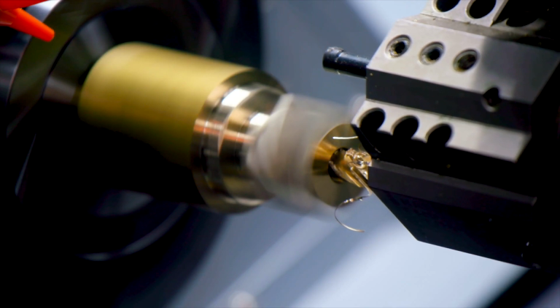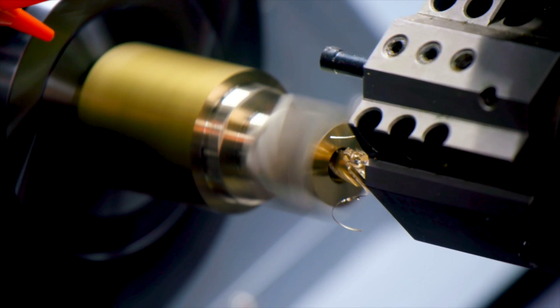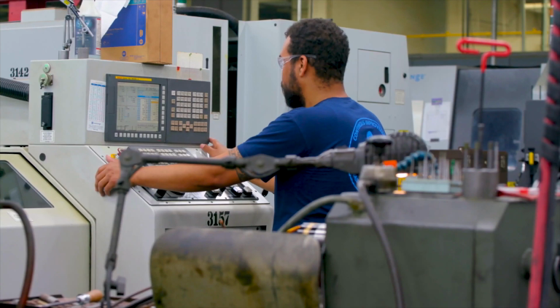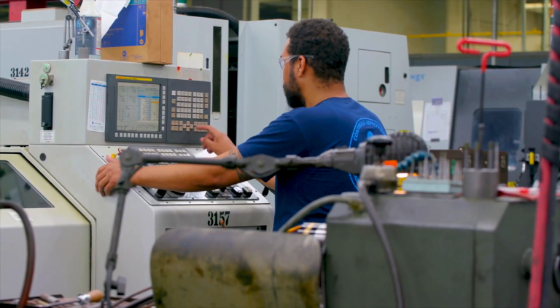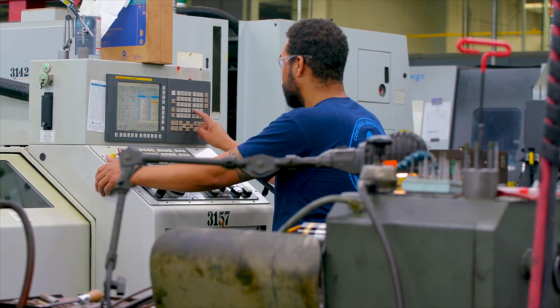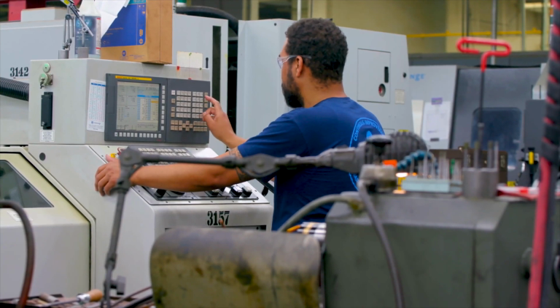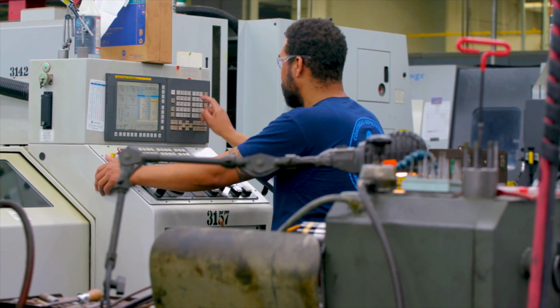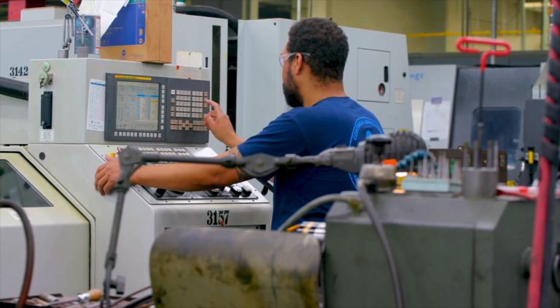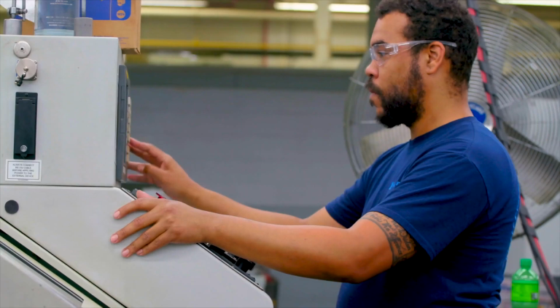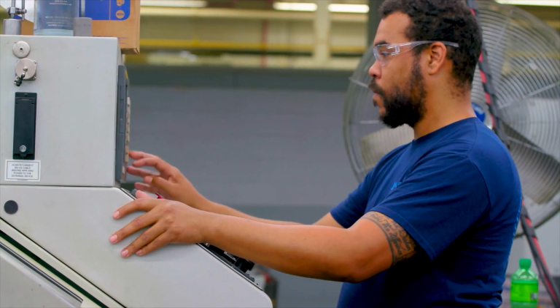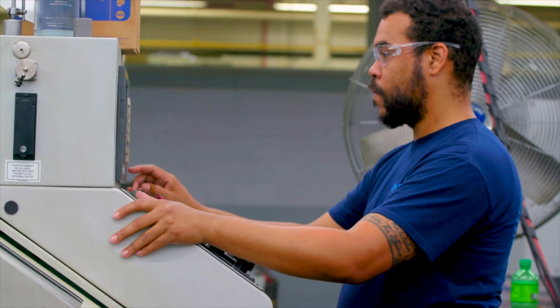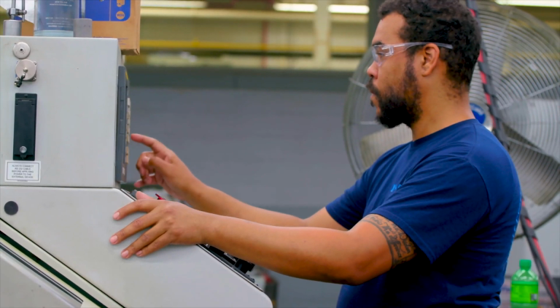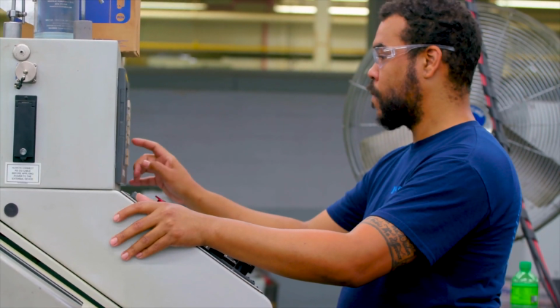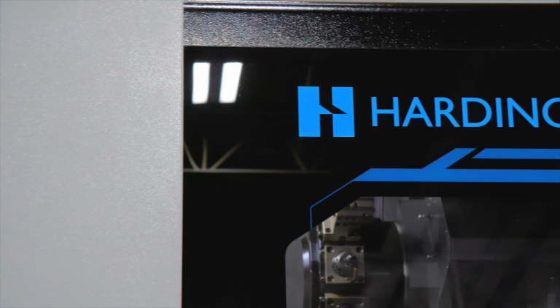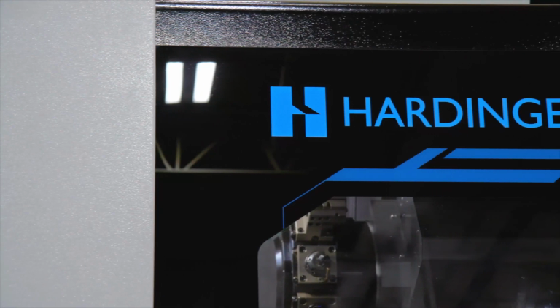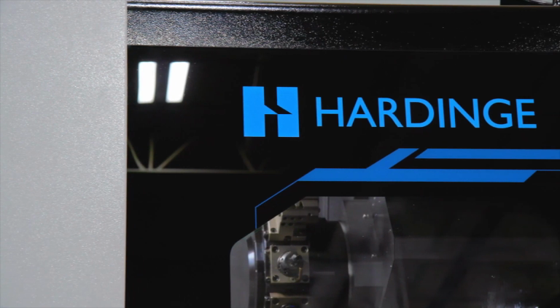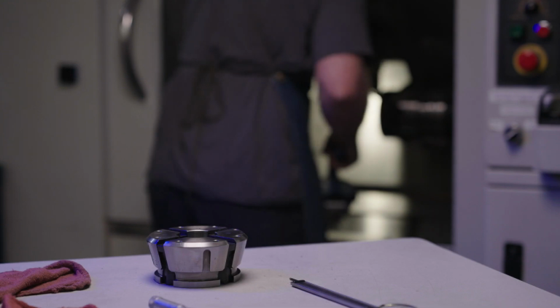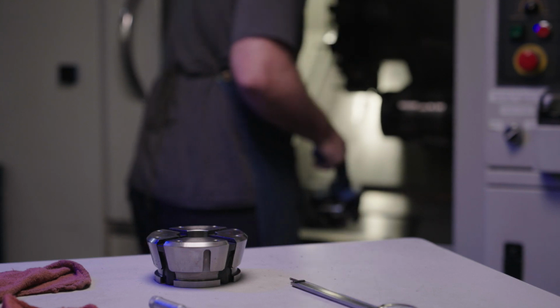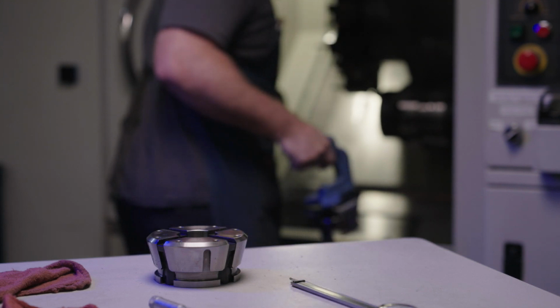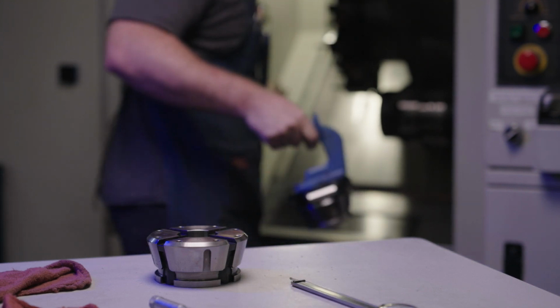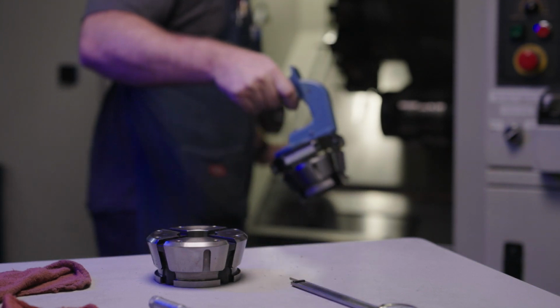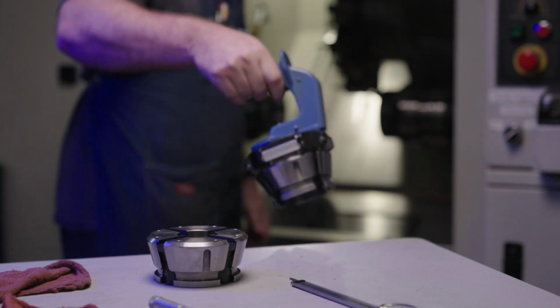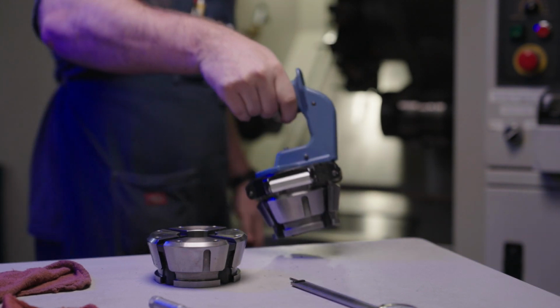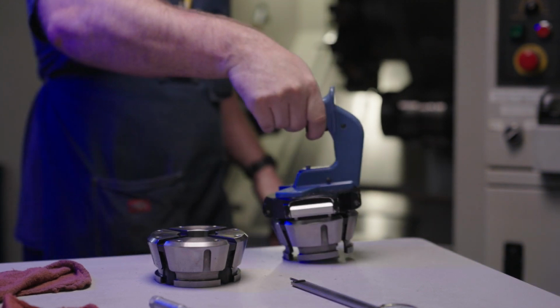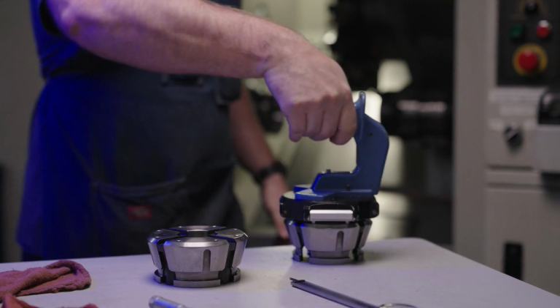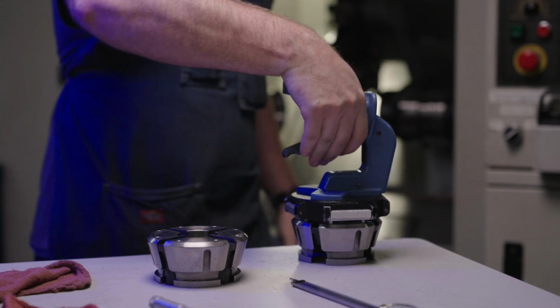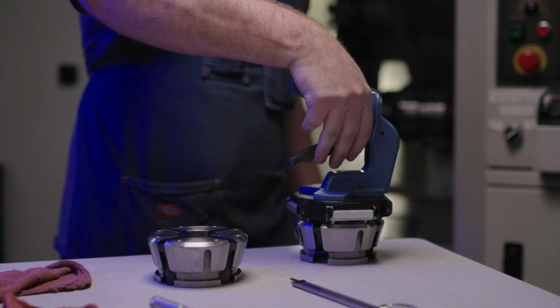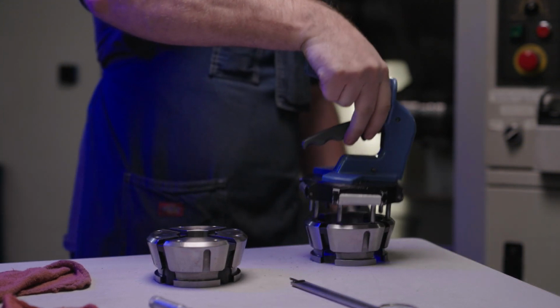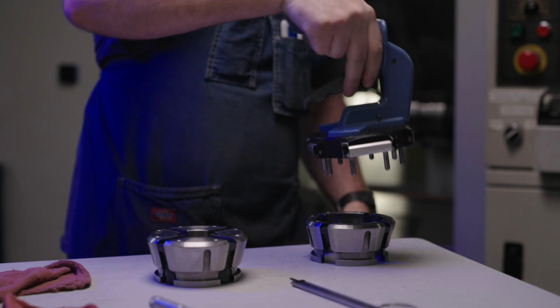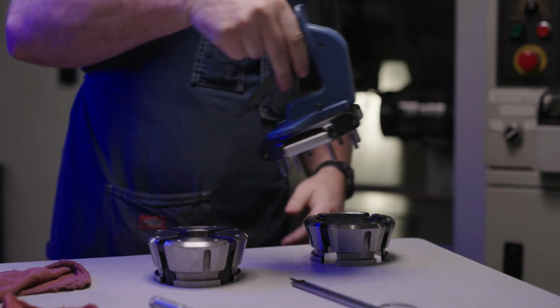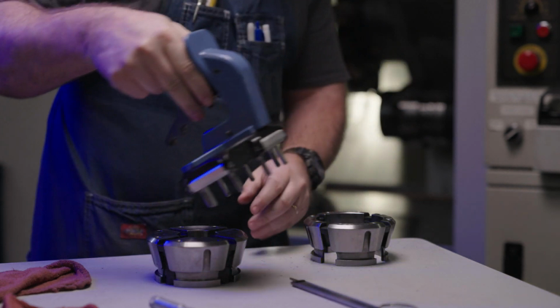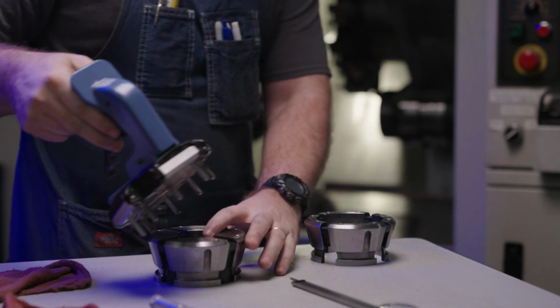Selecting an accurate, flexible workholding system will save time, reduce cost, and increase profitability. The American-made Hardinge Flex-C Quick Change System is ideal for any environment where multiple changeovers take place daily.